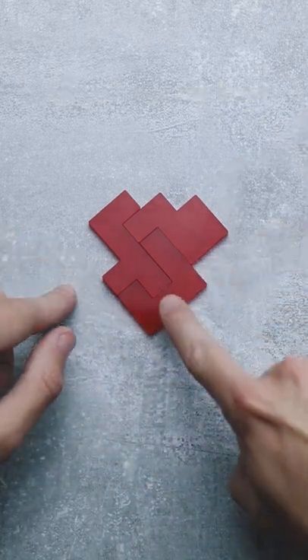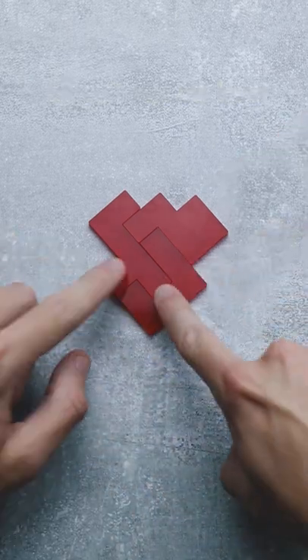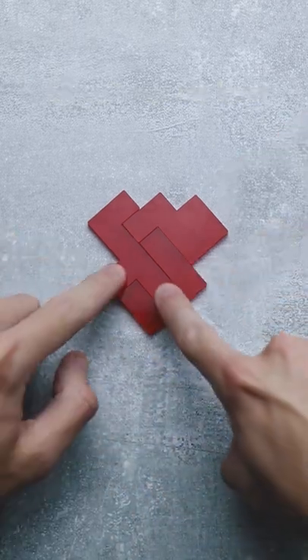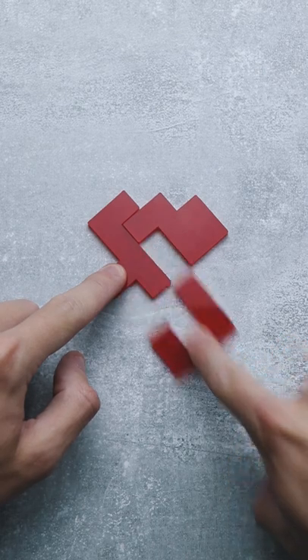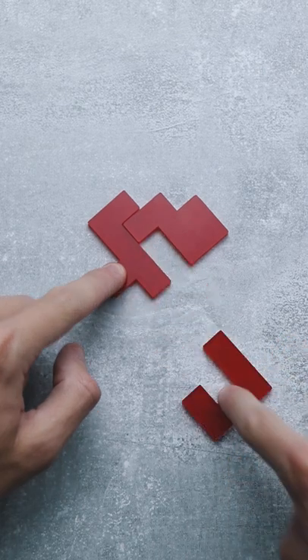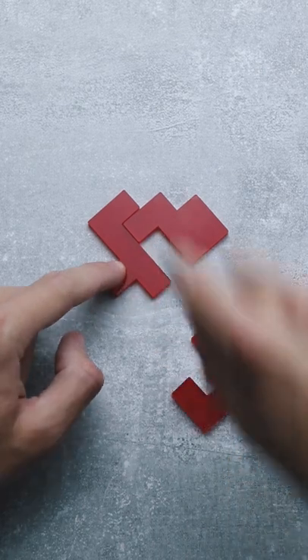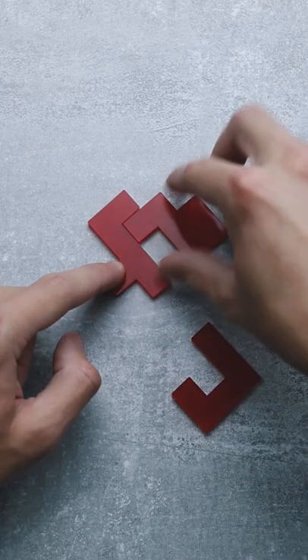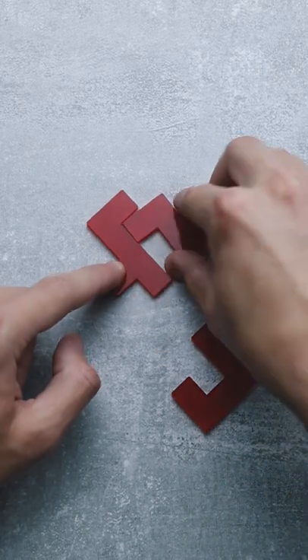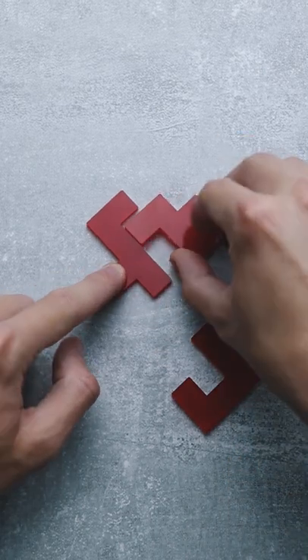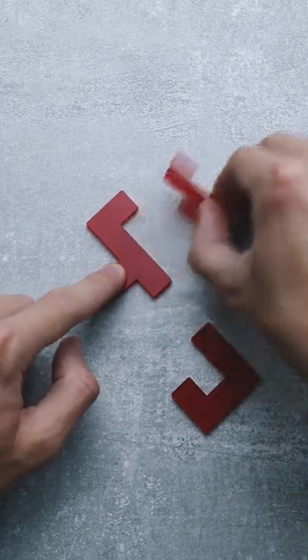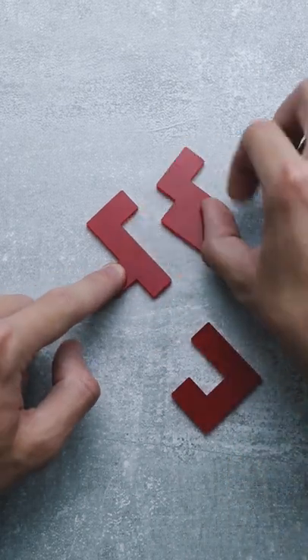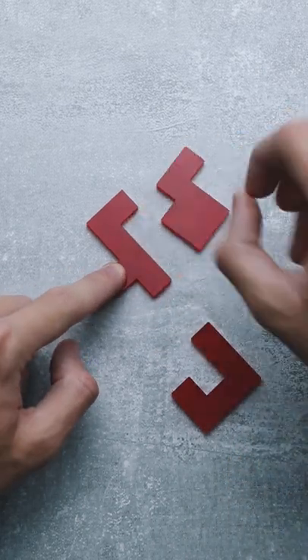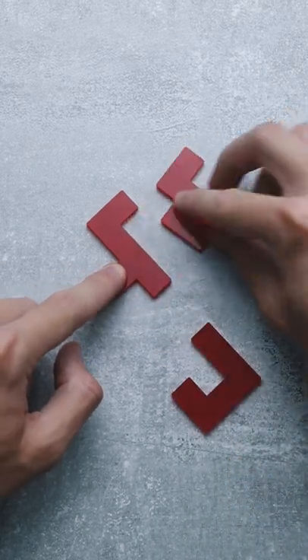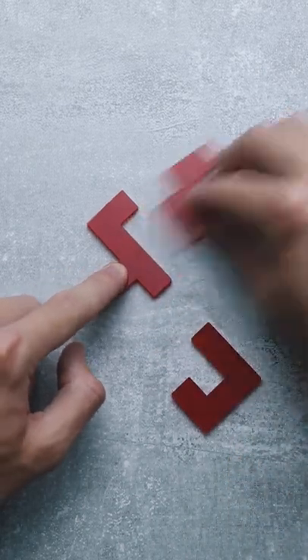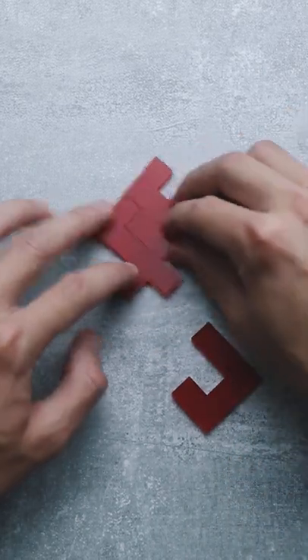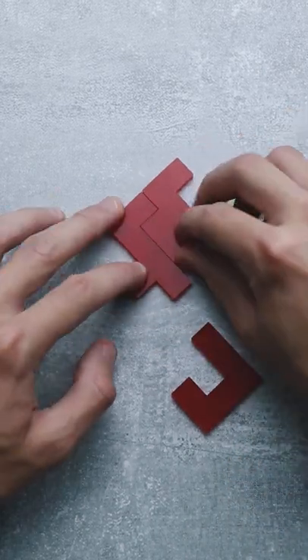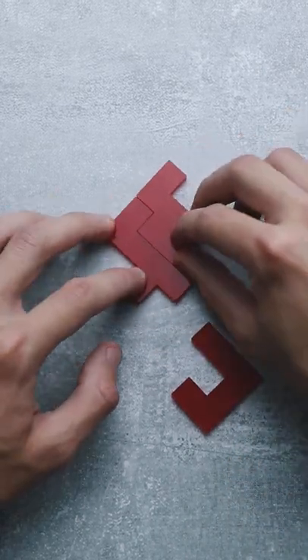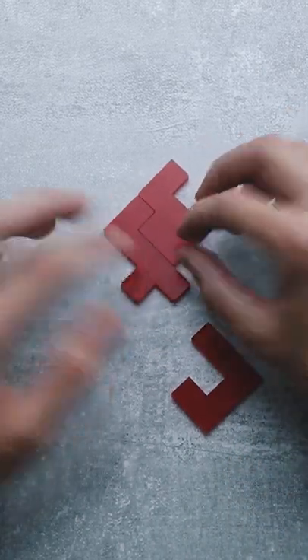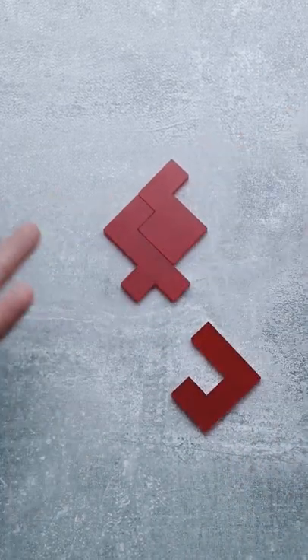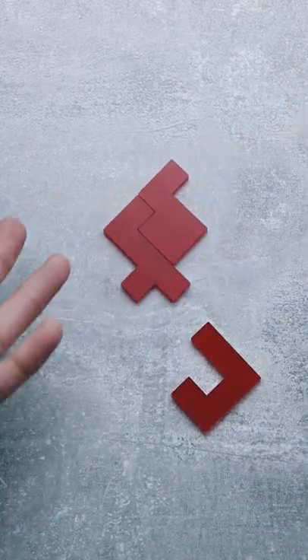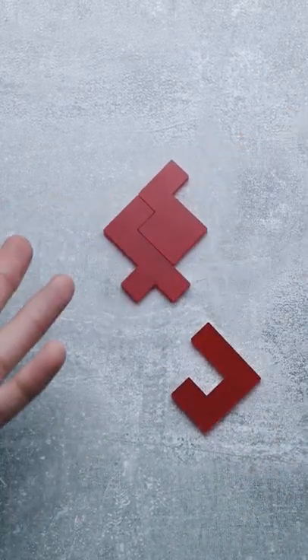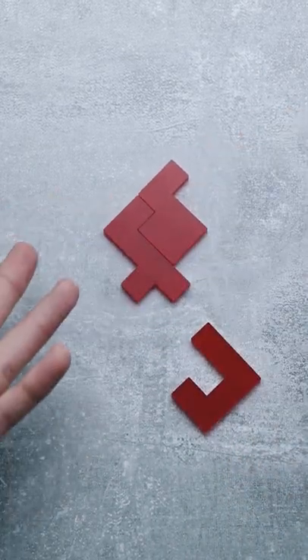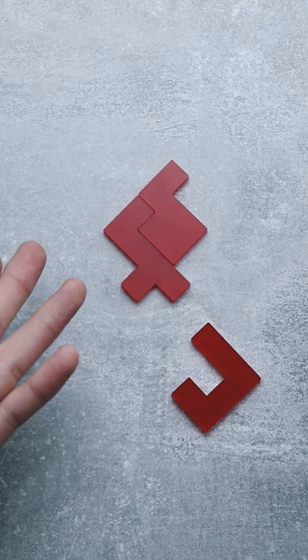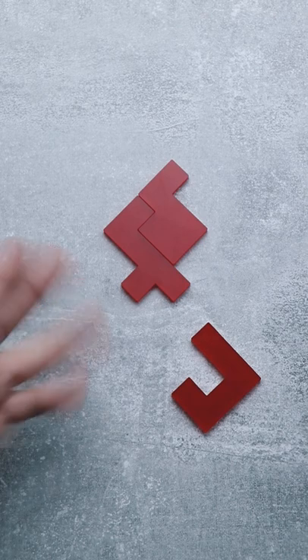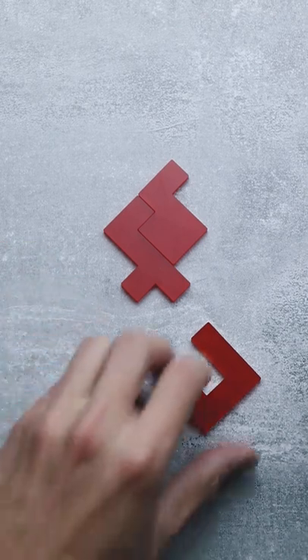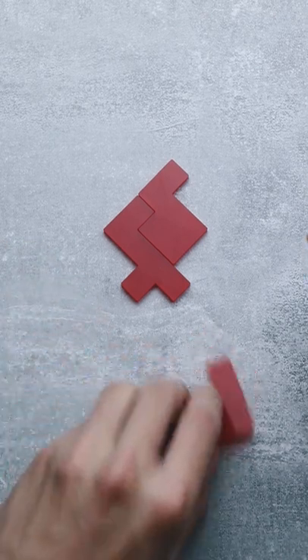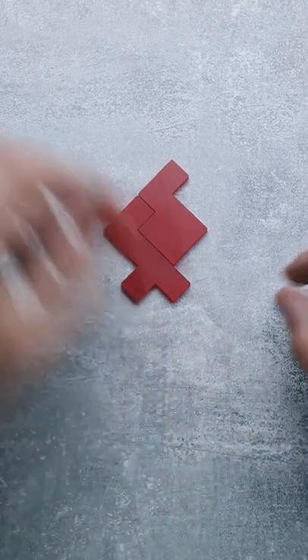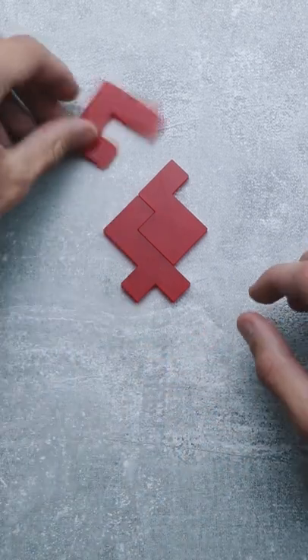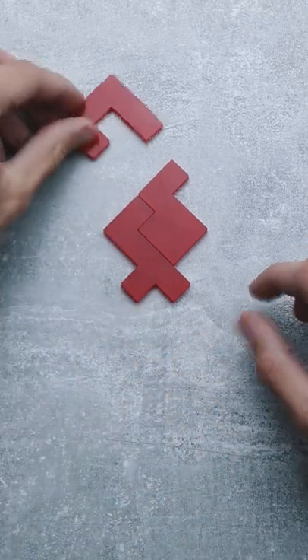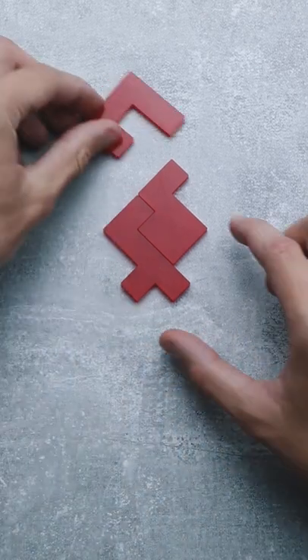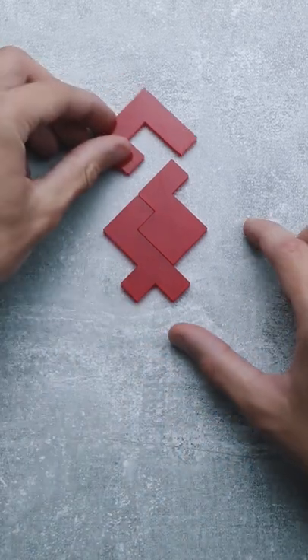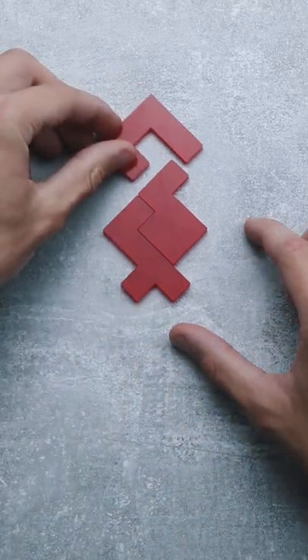First you need to remove this piece, then you flip this one and put it right here. And can you guess where the third piece goes? That's right, it goes right on top.